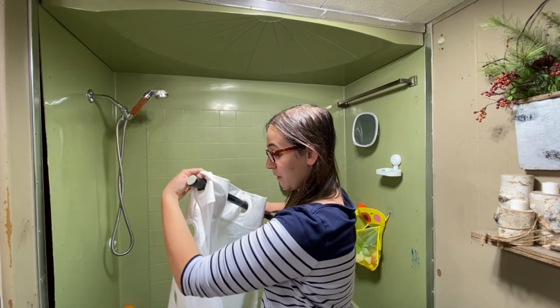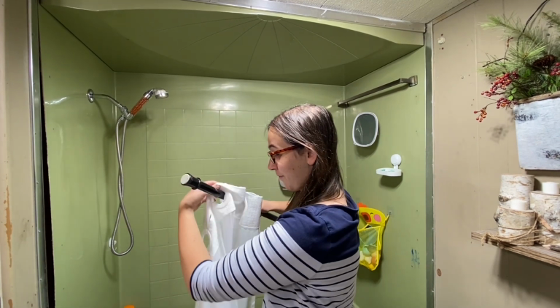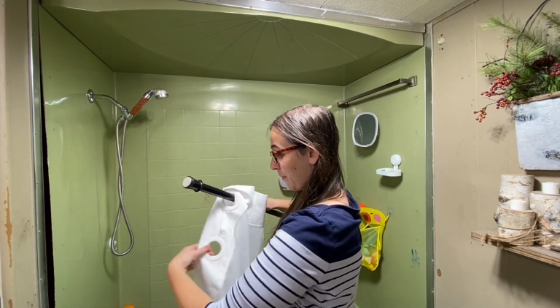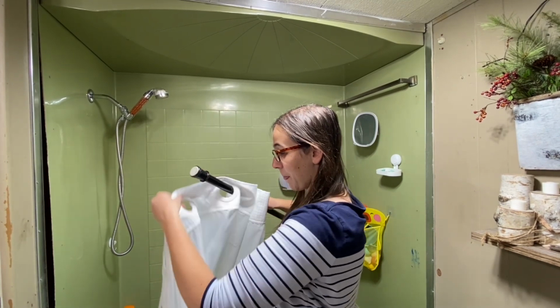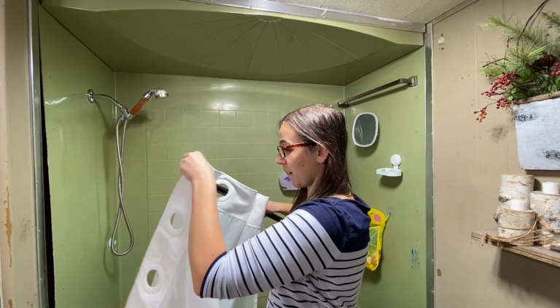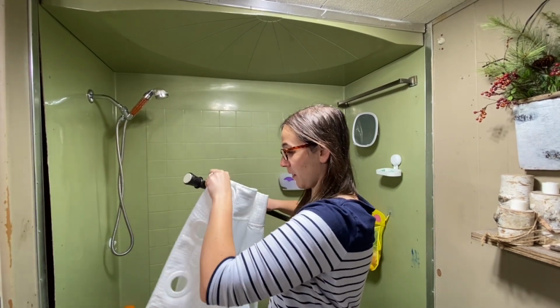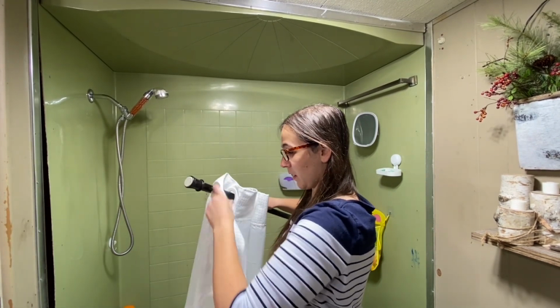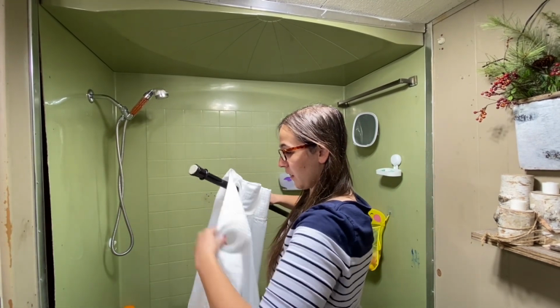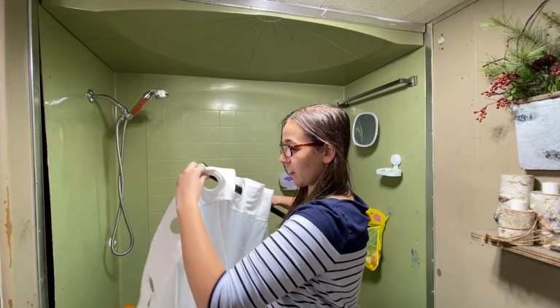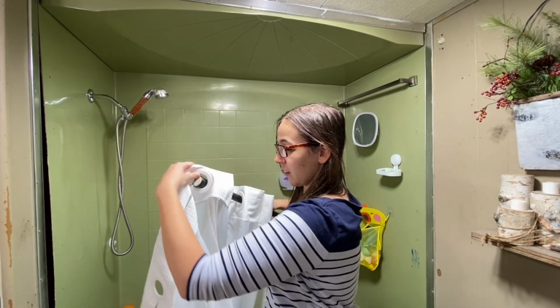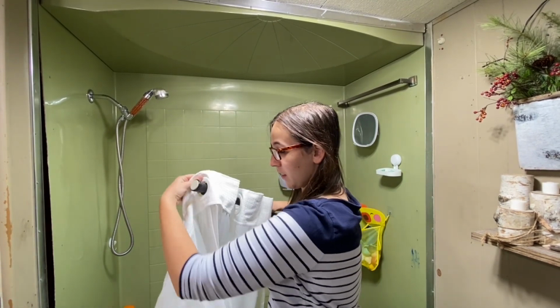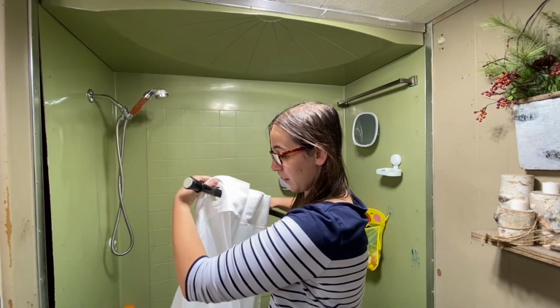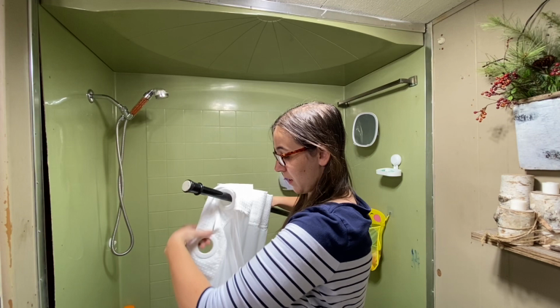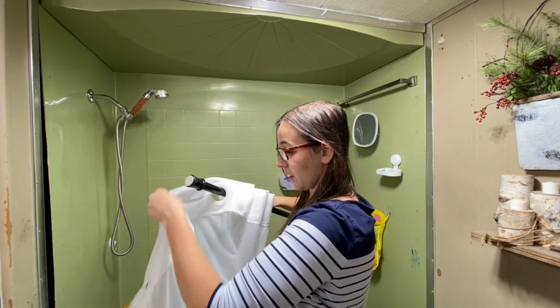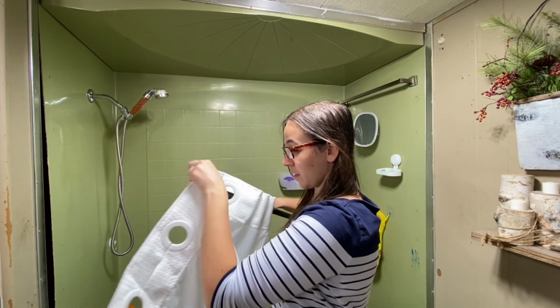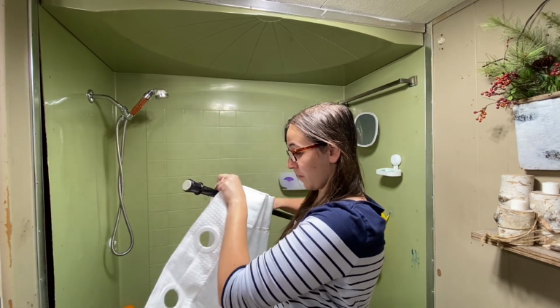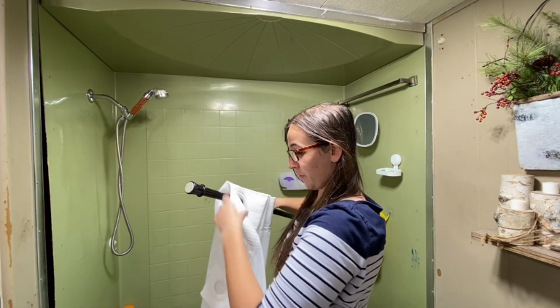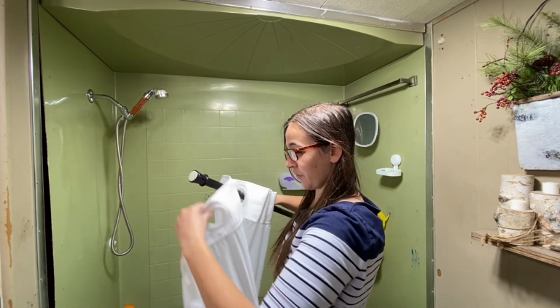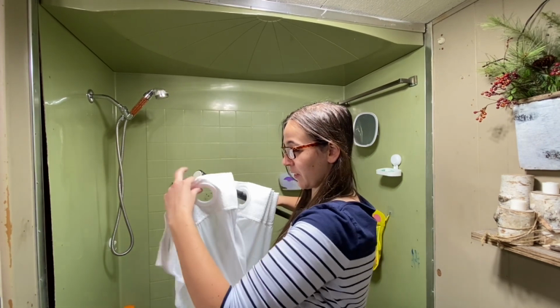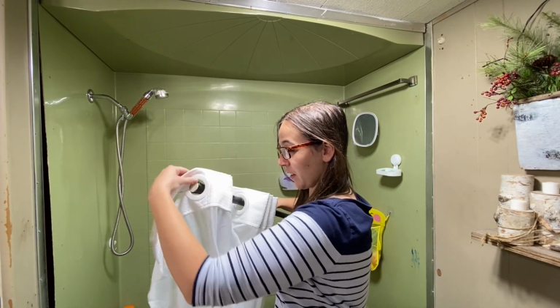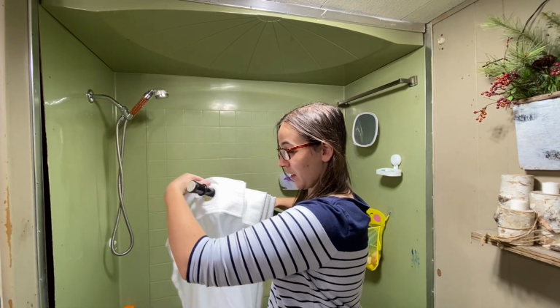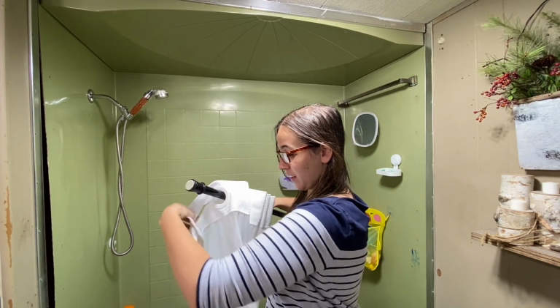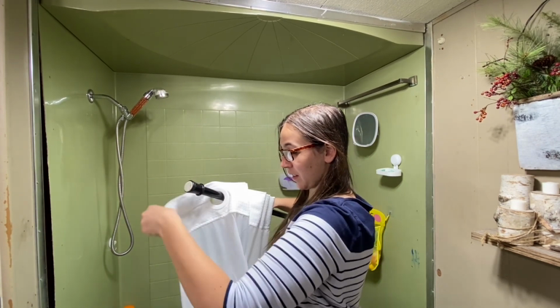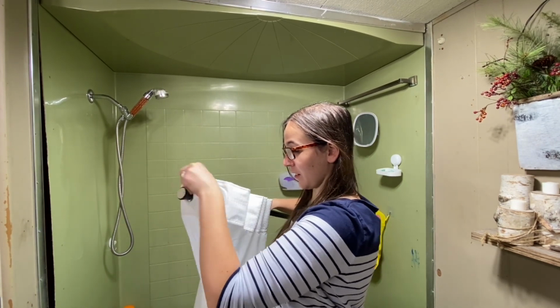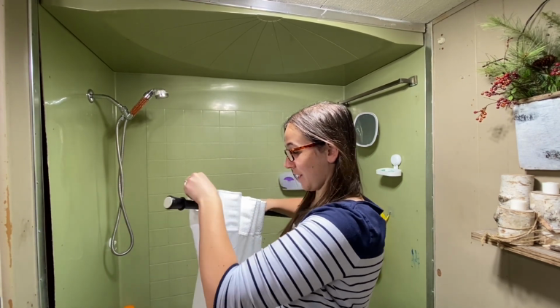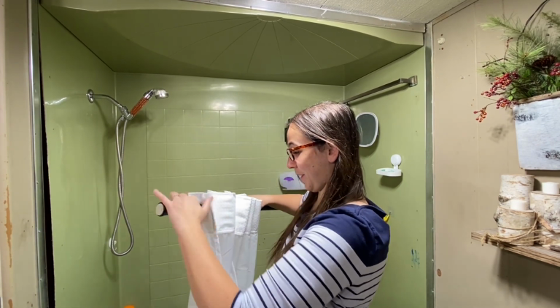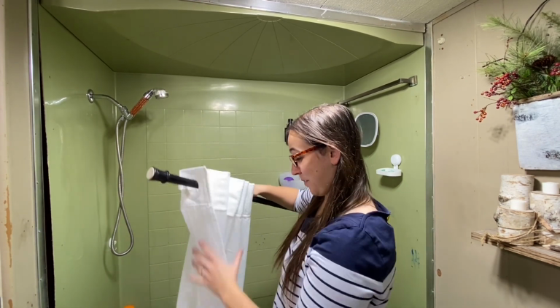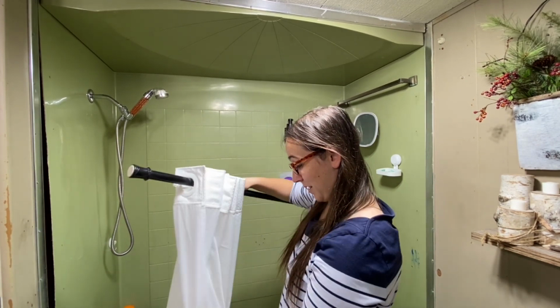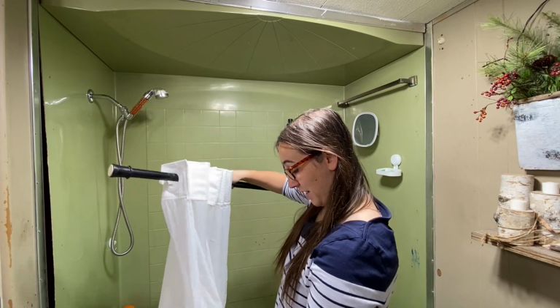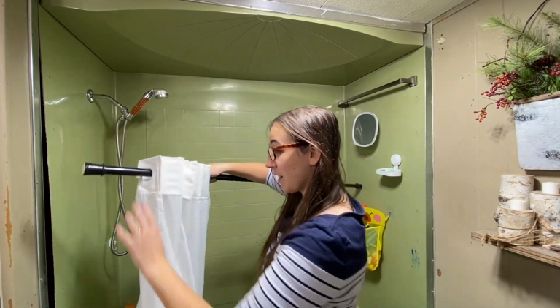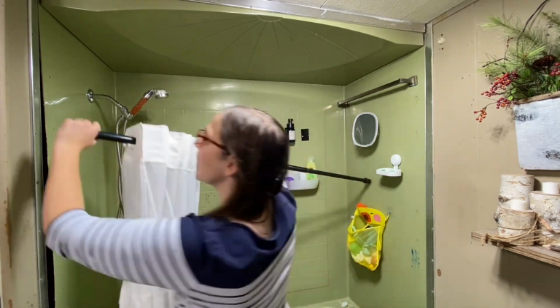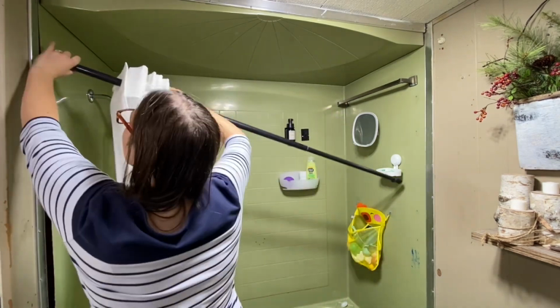It has 230 GSM — gram per square meter. It's about 0.8 pounds heavier than the normal 90 GSM fabric shower curtains, and these are also waterproof.